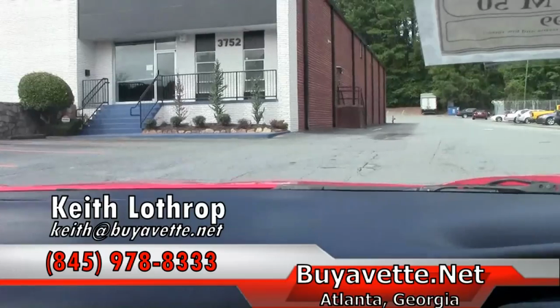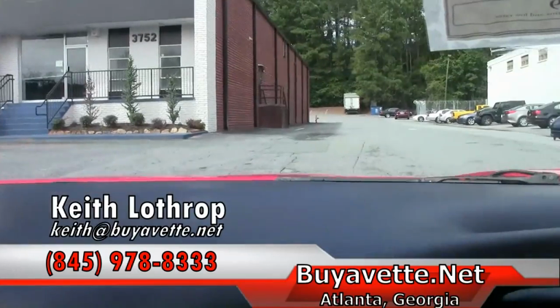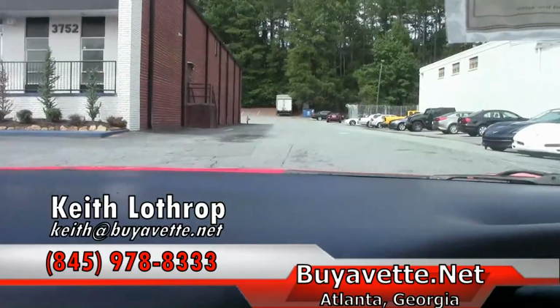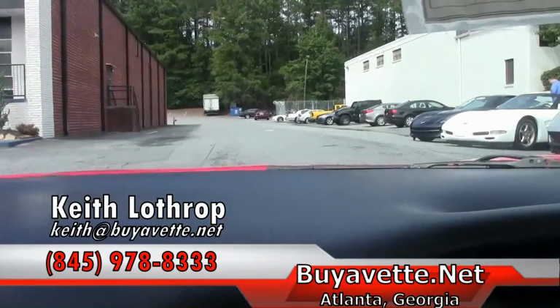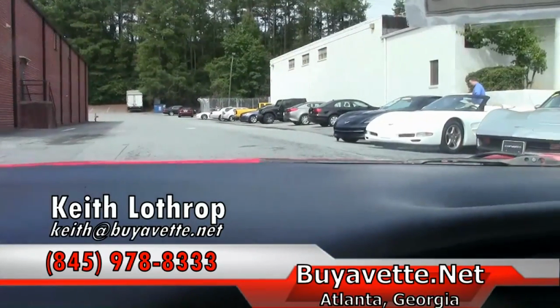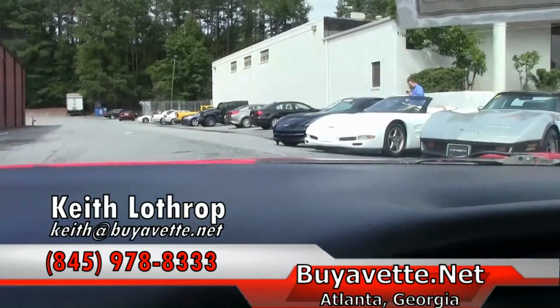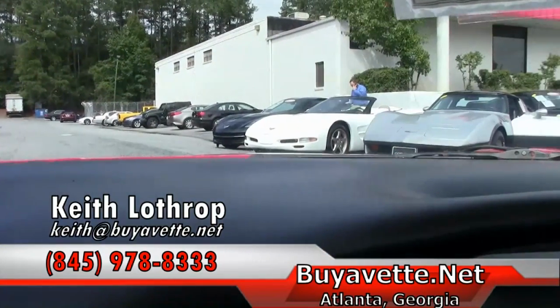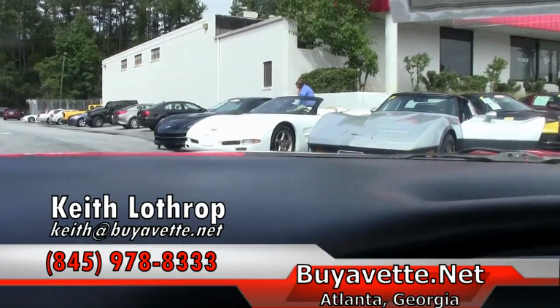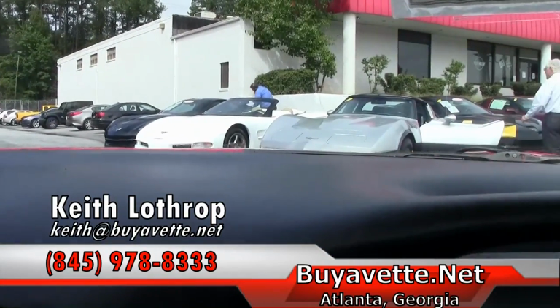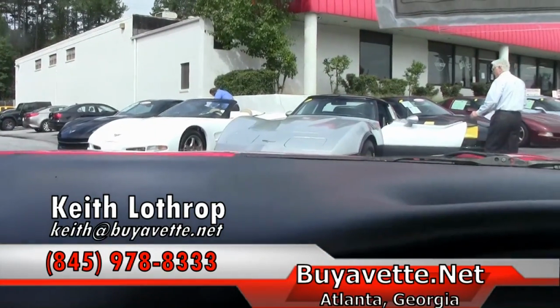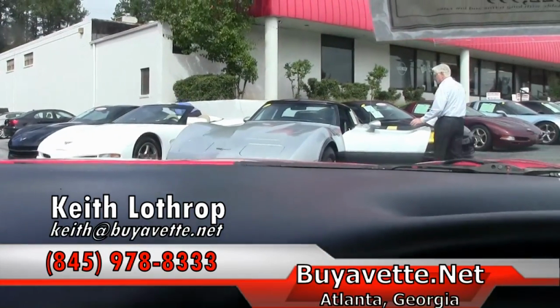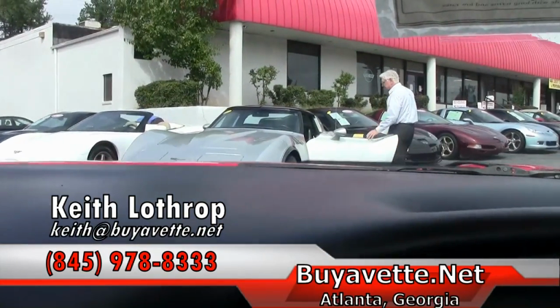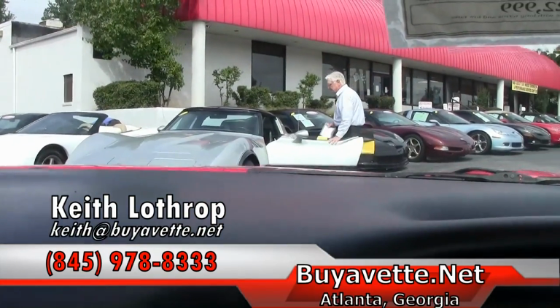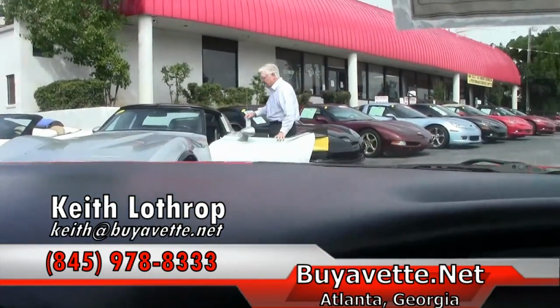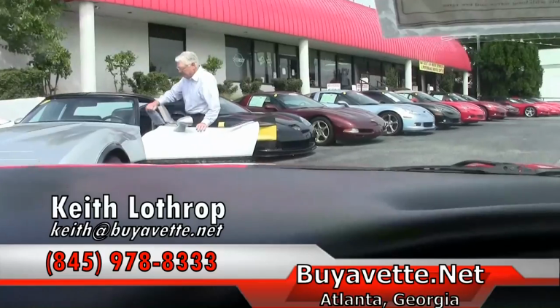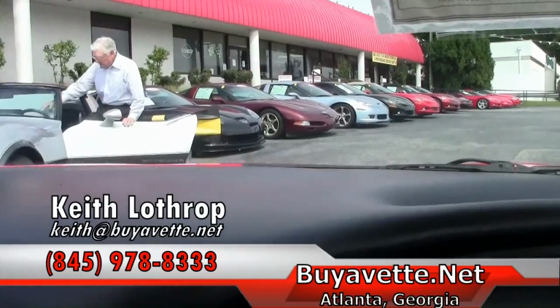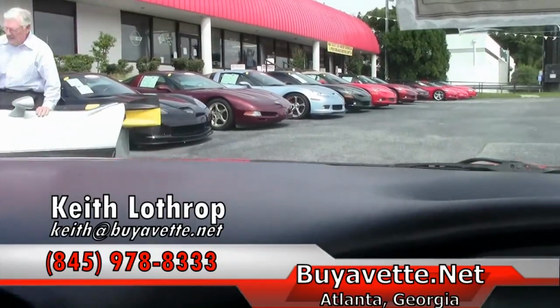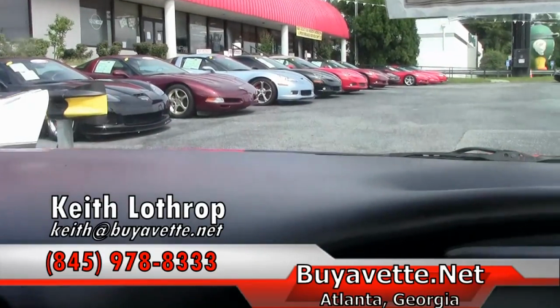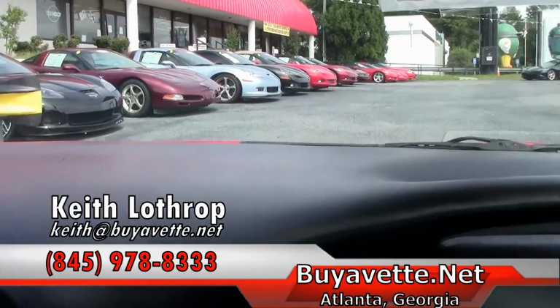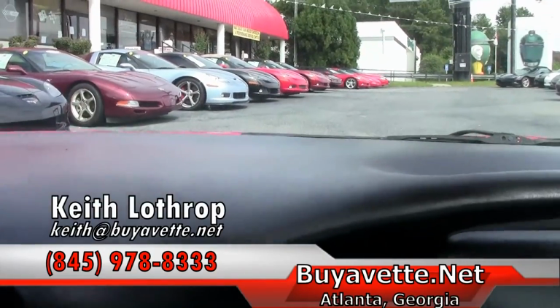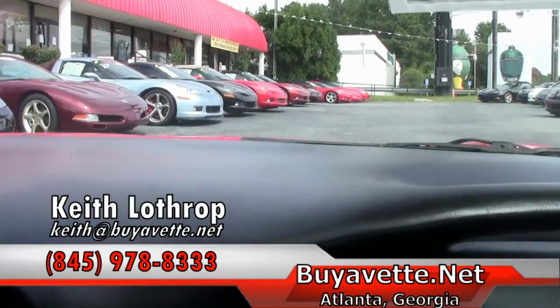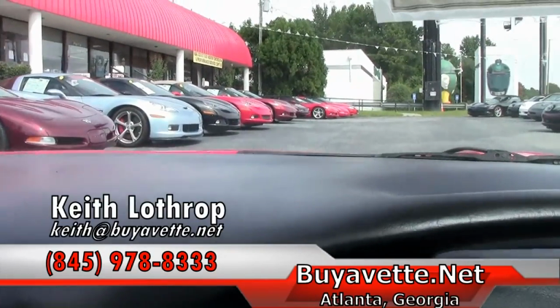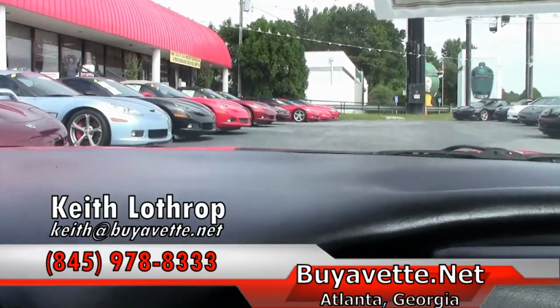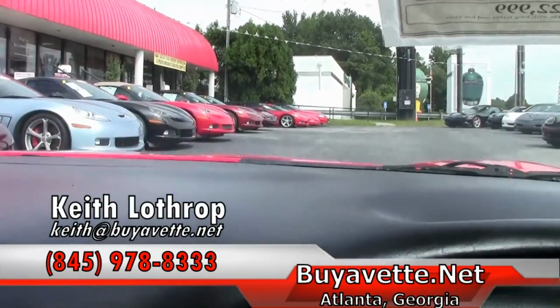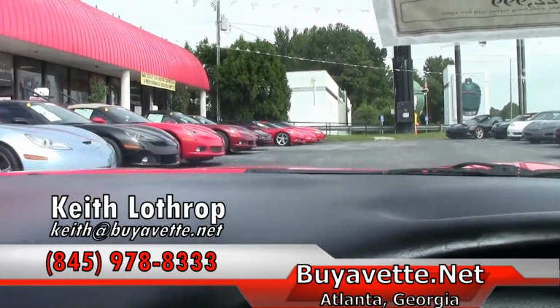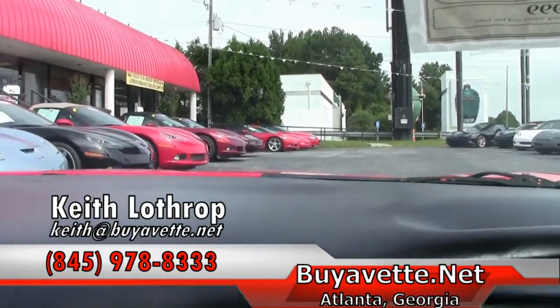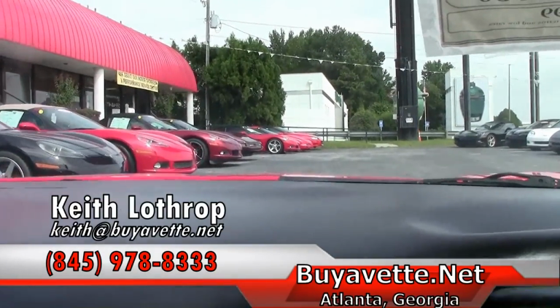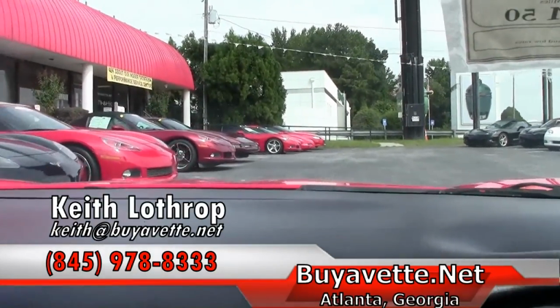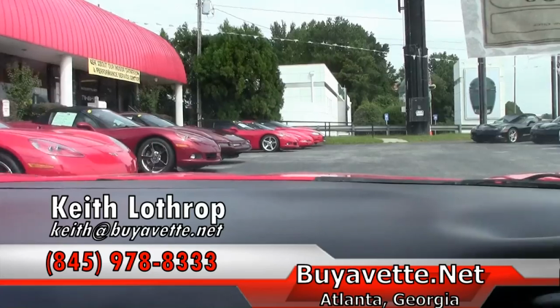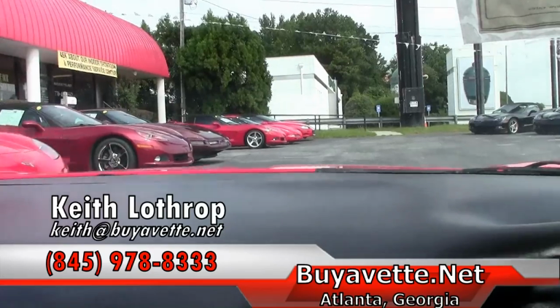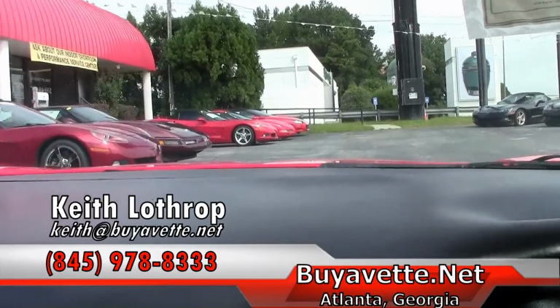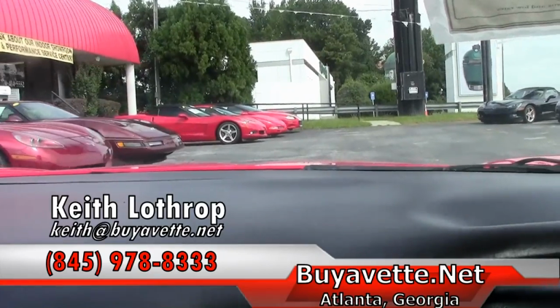978-8333 if I can help you with this very nice 1999 fixed roof coupe or any of our other Corvettes in stock. Thanks for watching my video and have a great day.